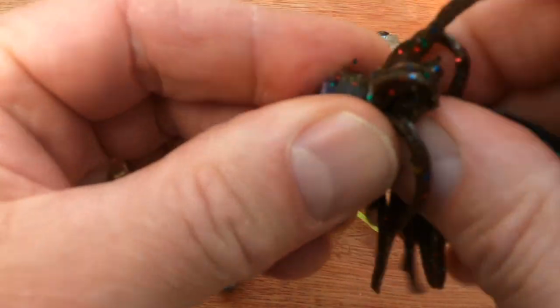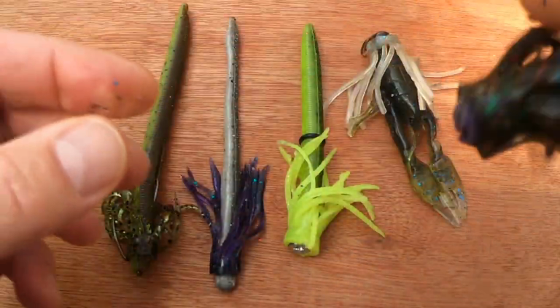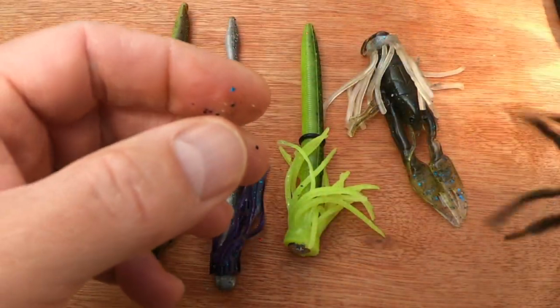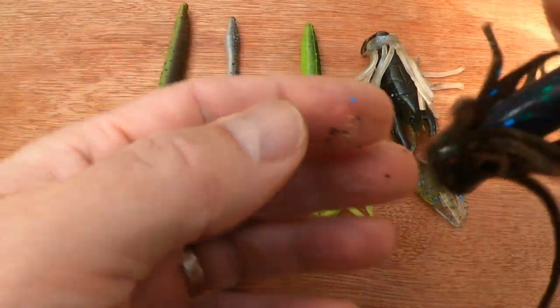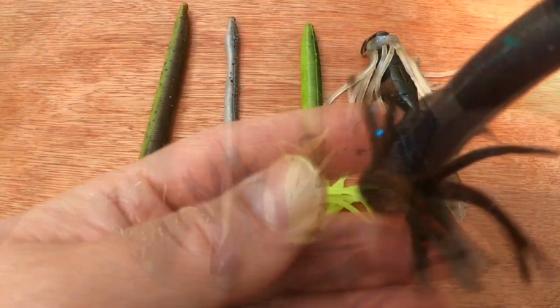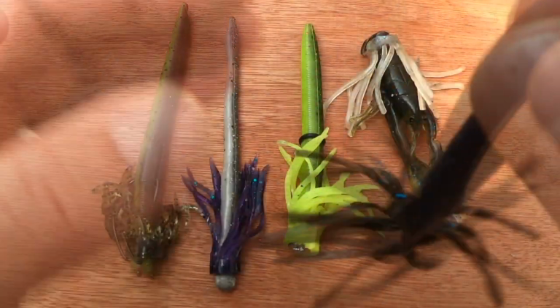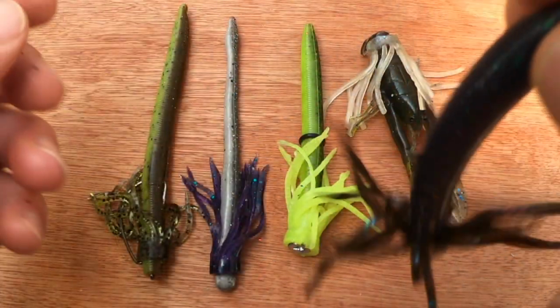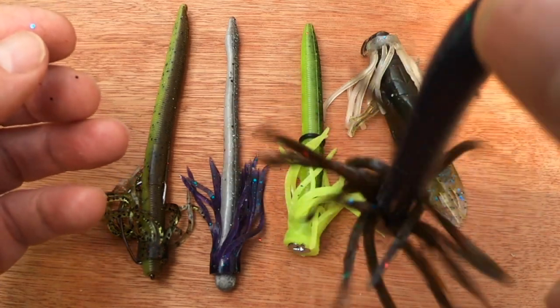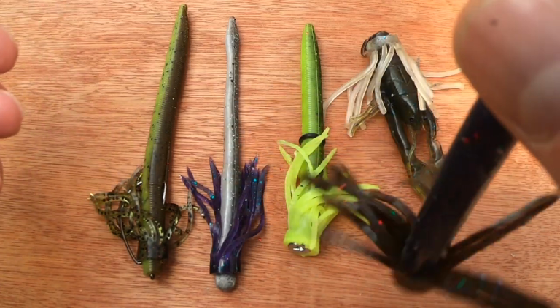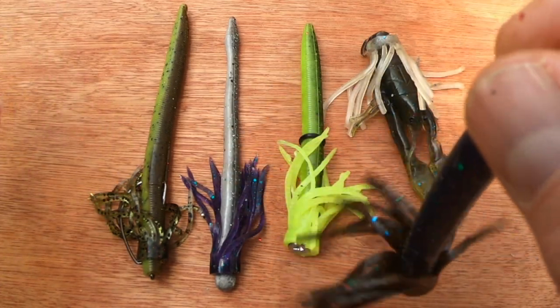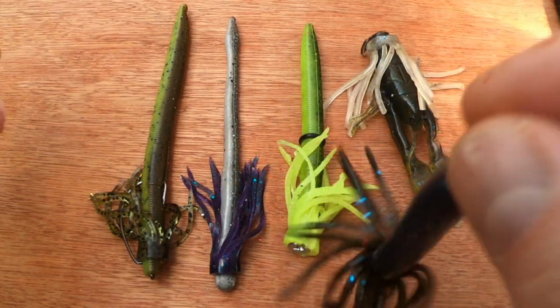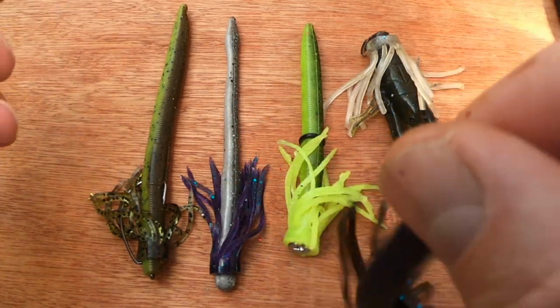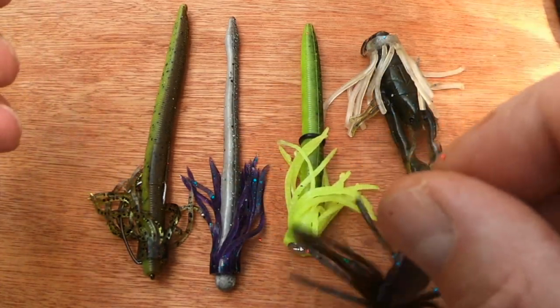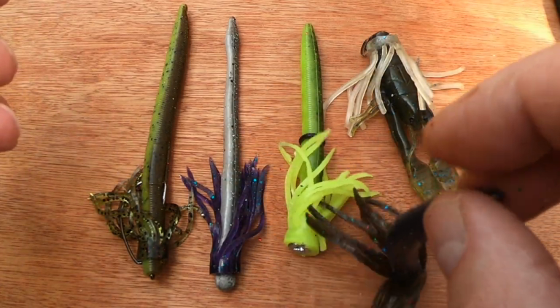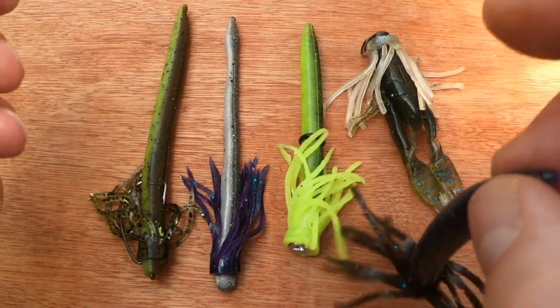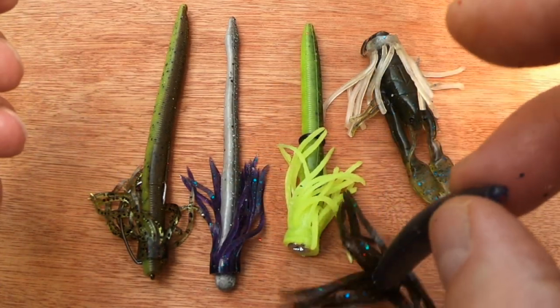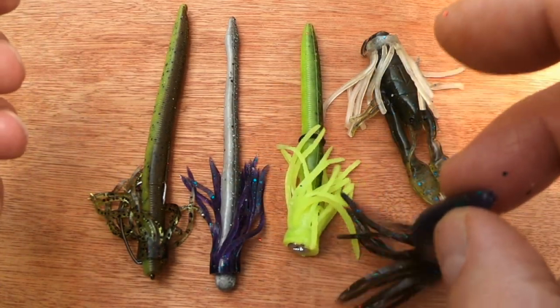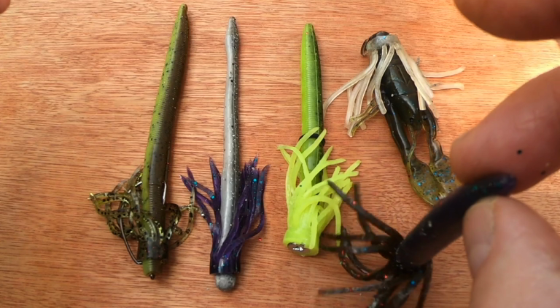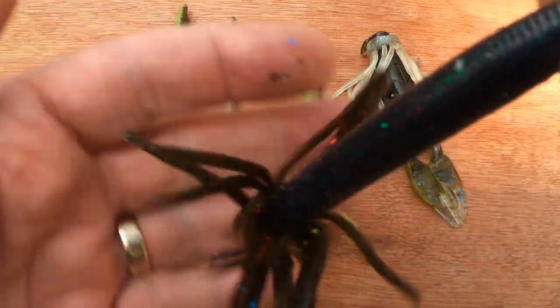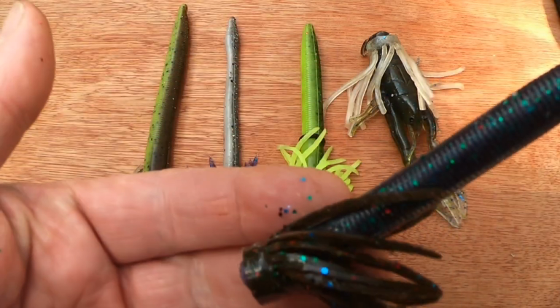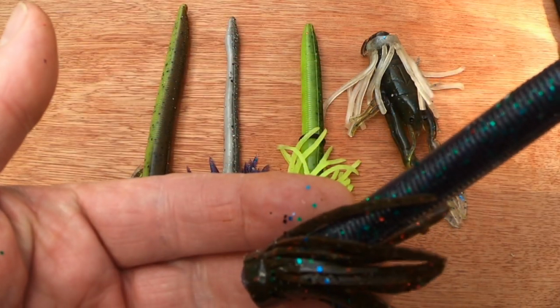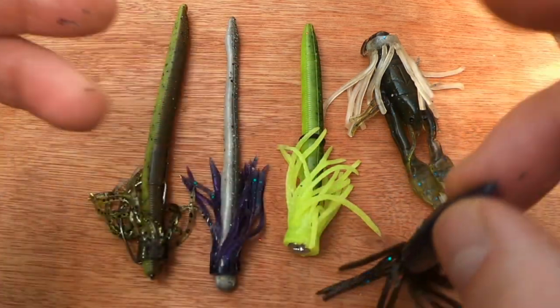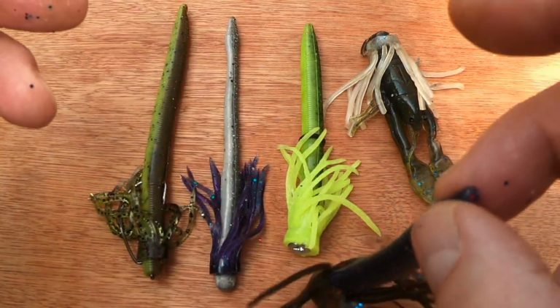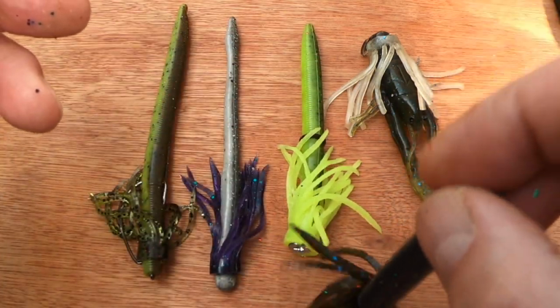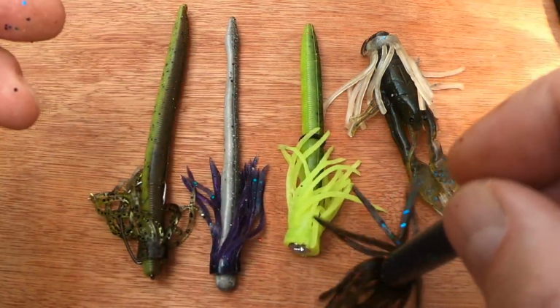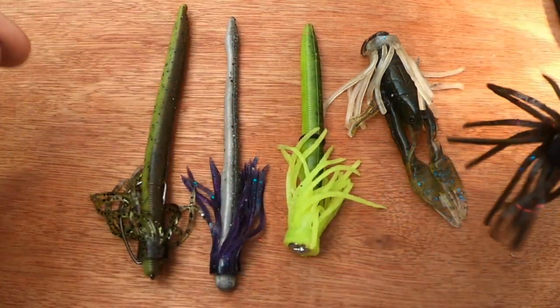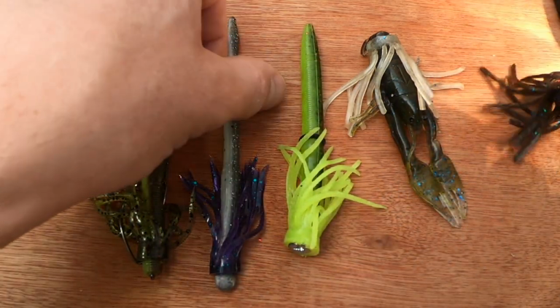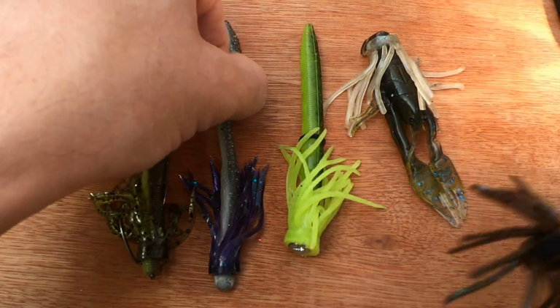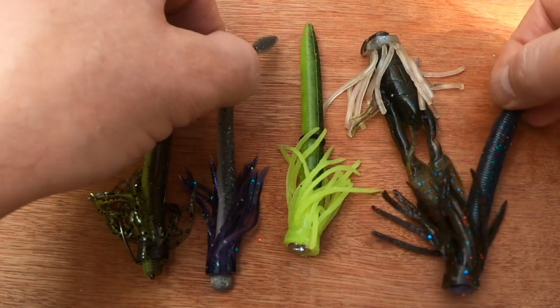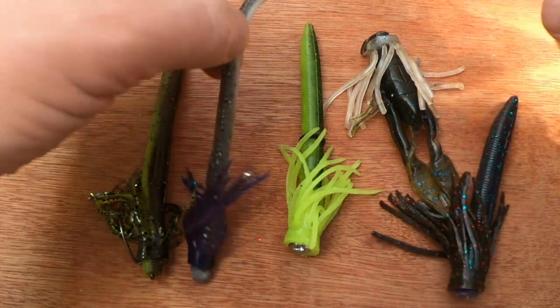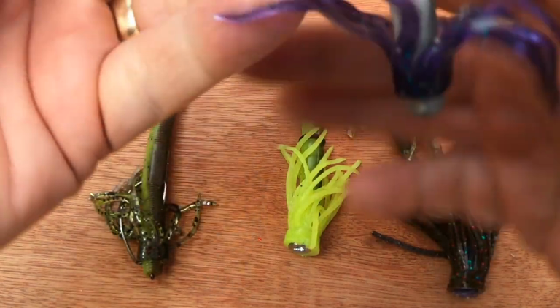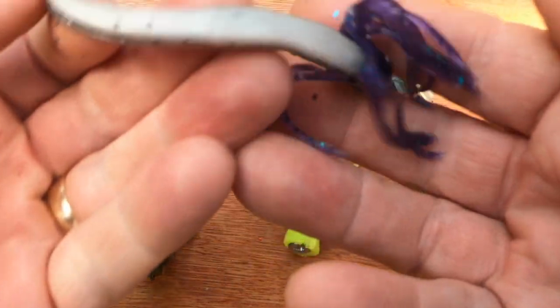As you can see, that is sat there lovely. You've now turned that bait into something else - a Neko skirted Senko, or trick worm, as in this case.